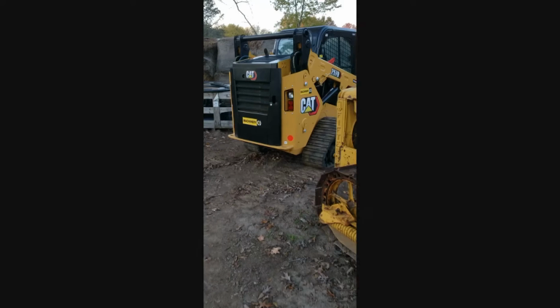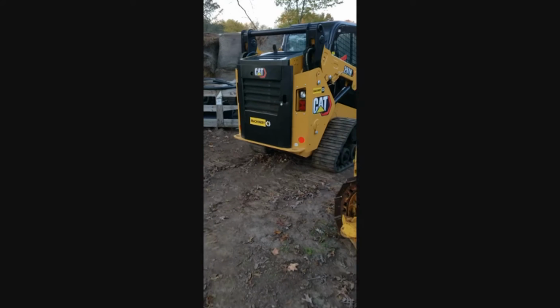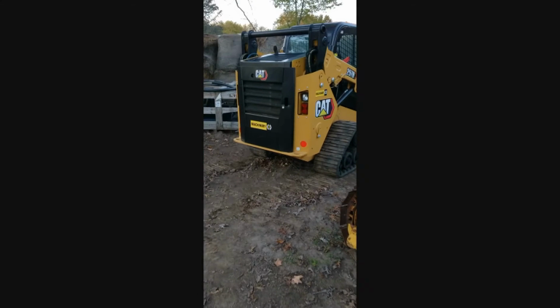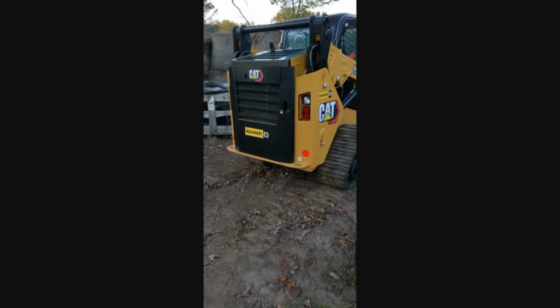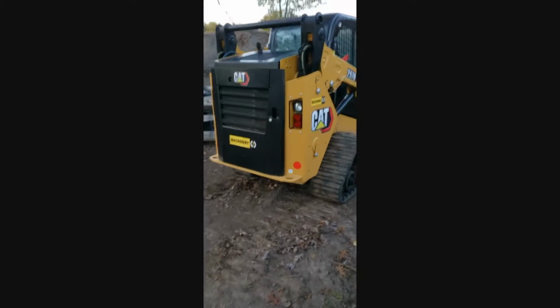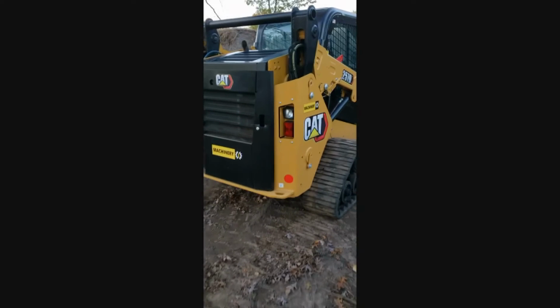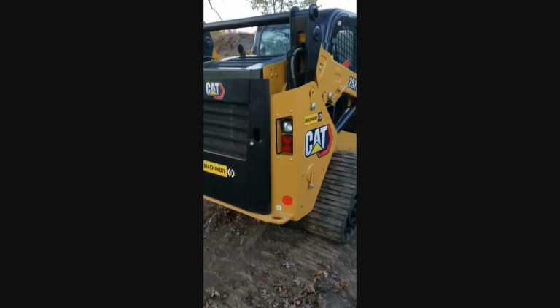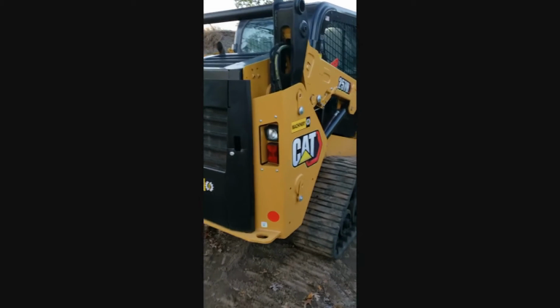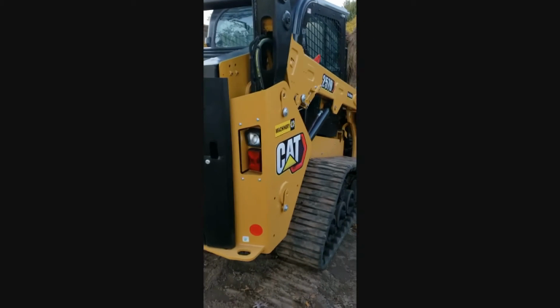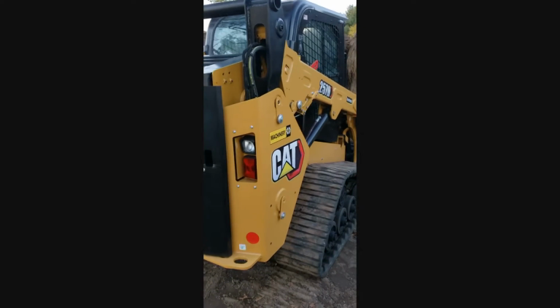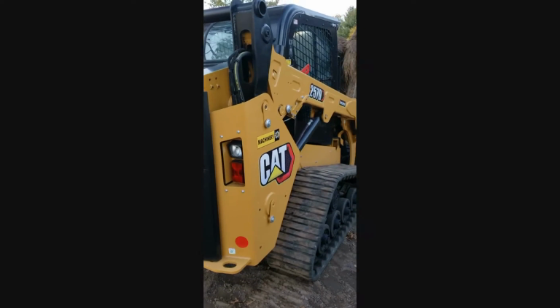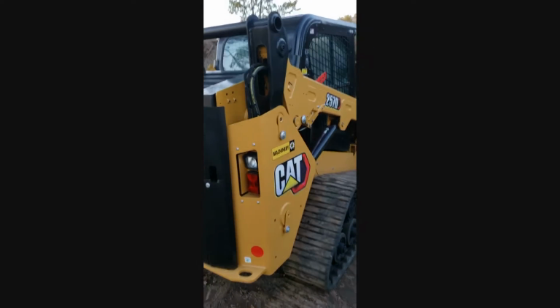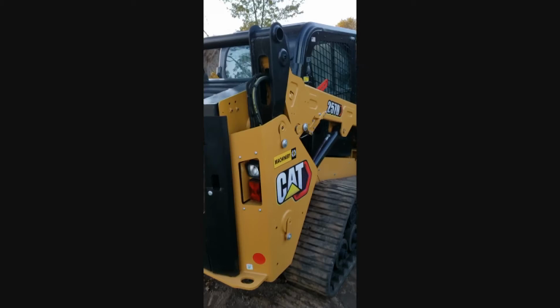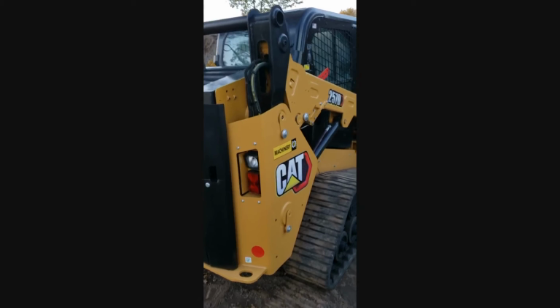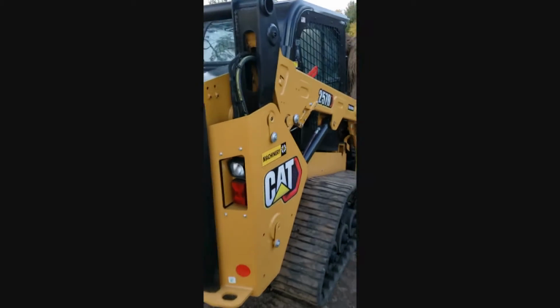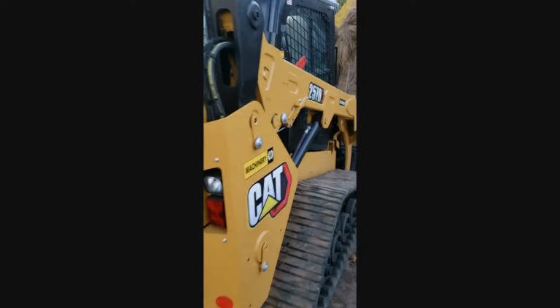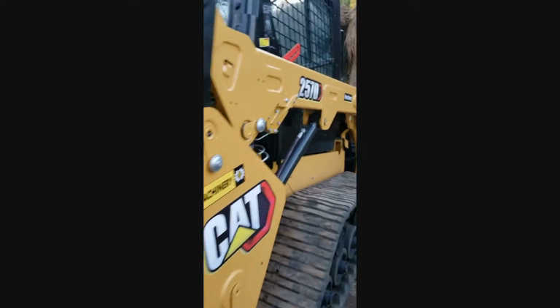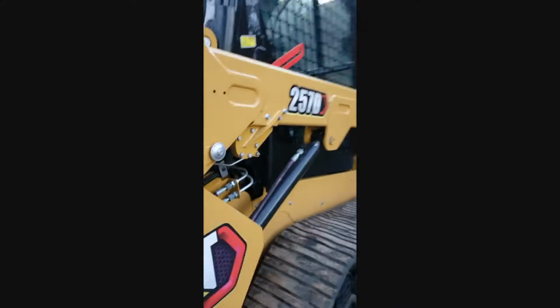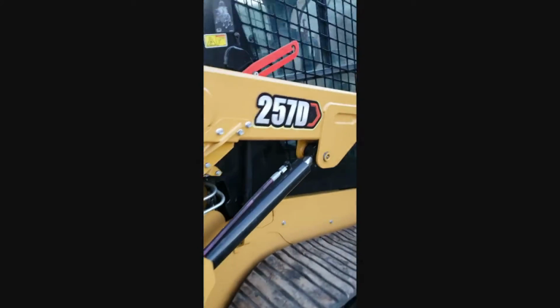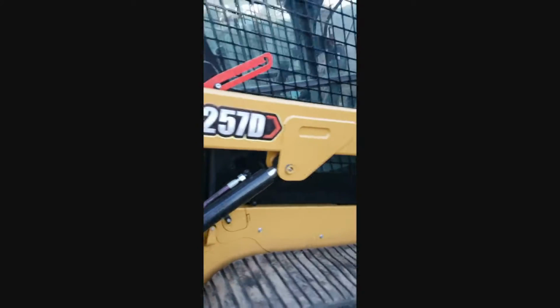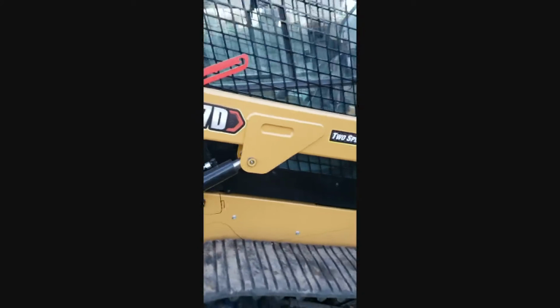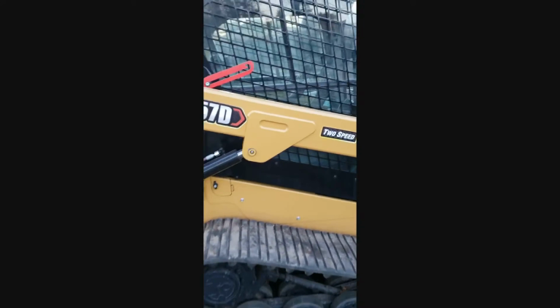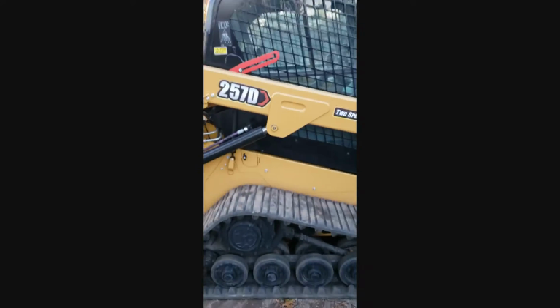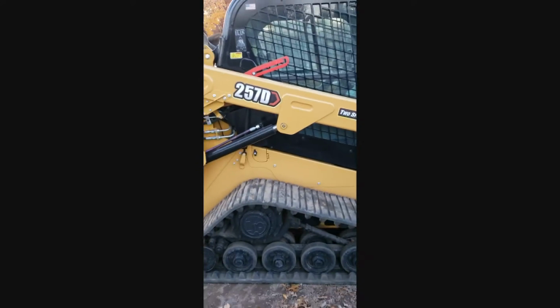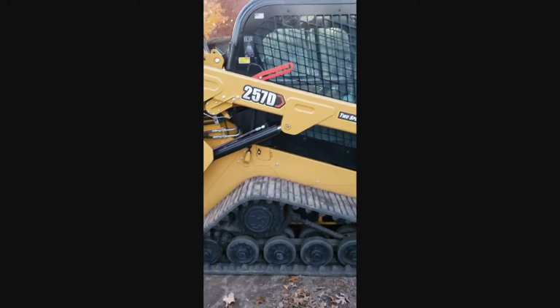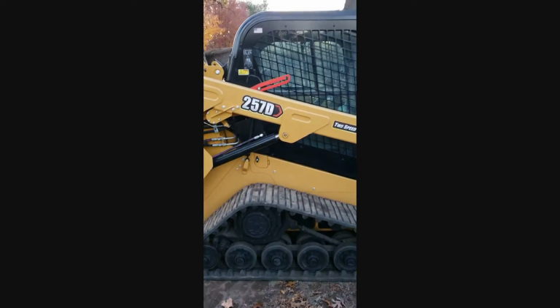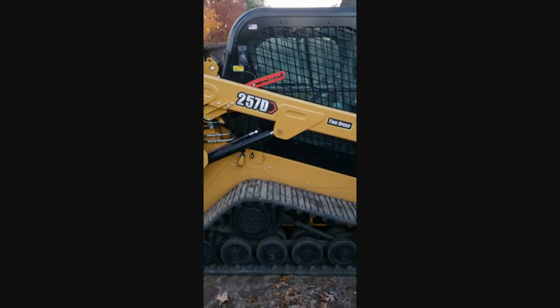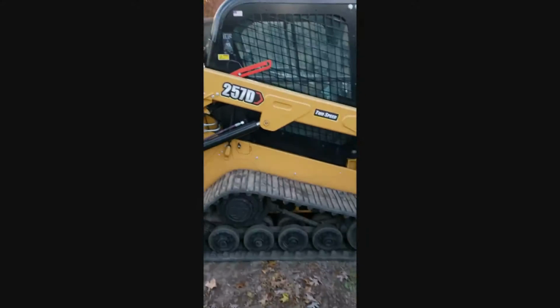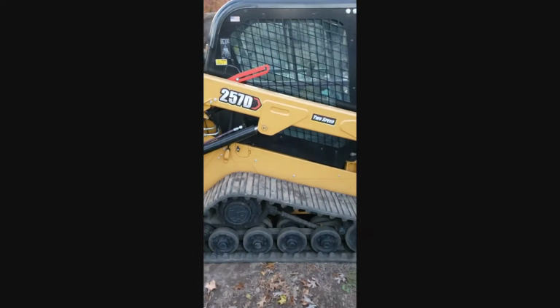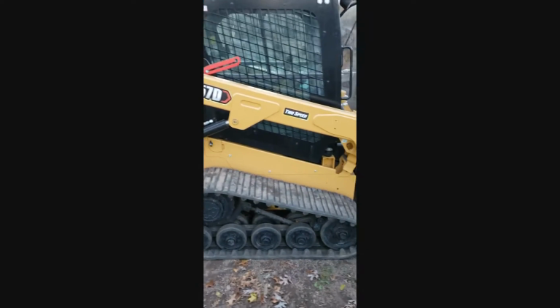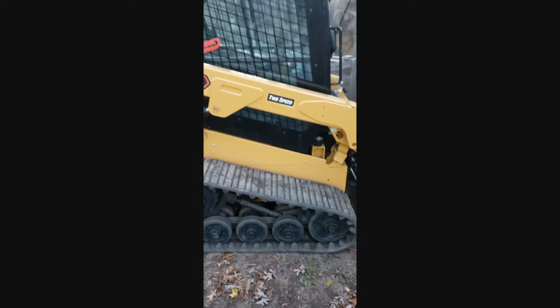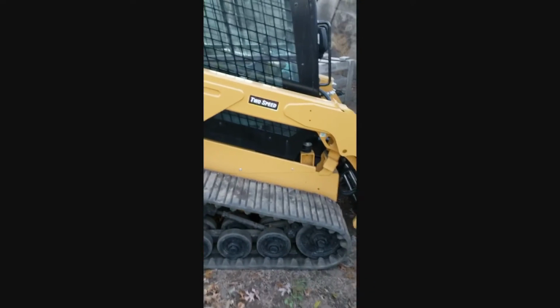Hey Mitch, just getting that video here for you — a little walk around the 257 so you can see it up close.